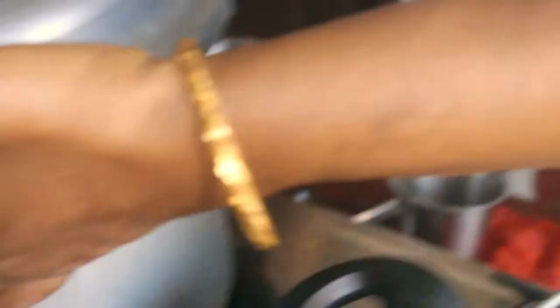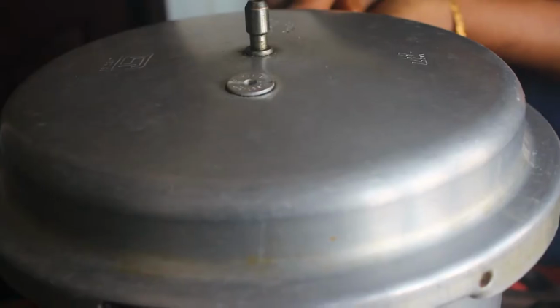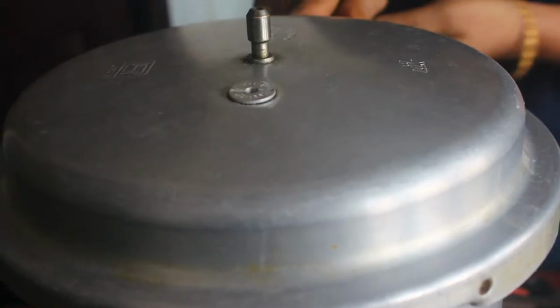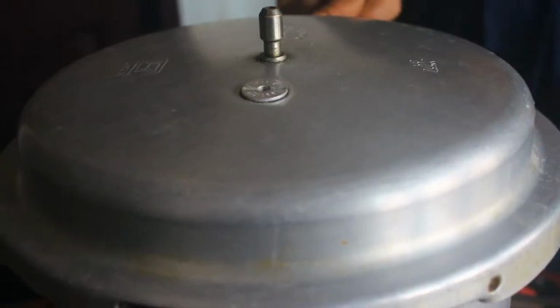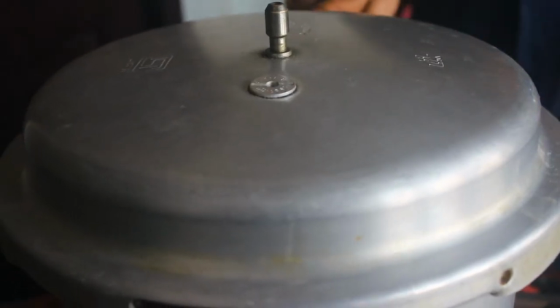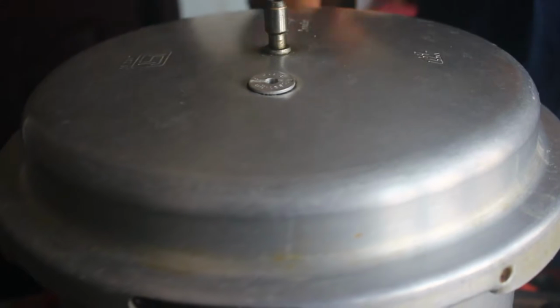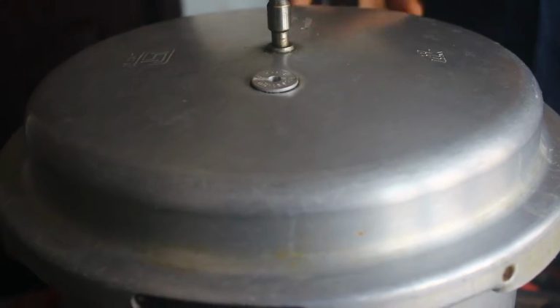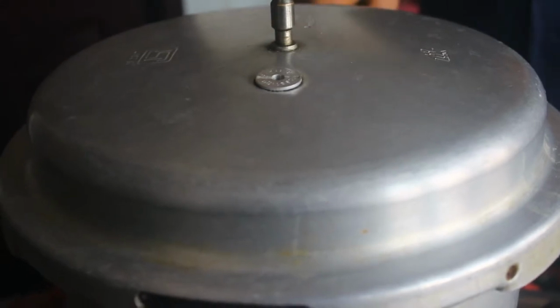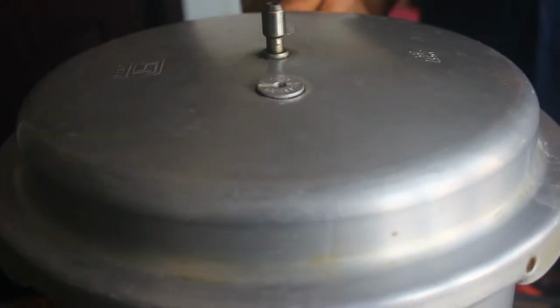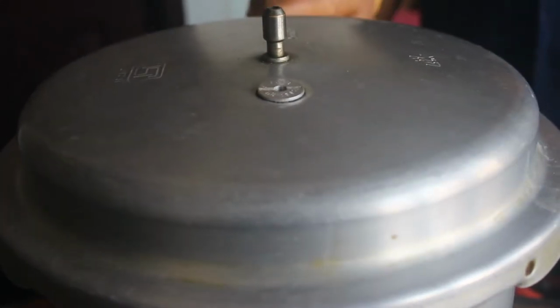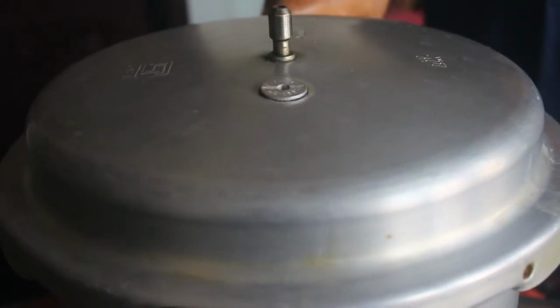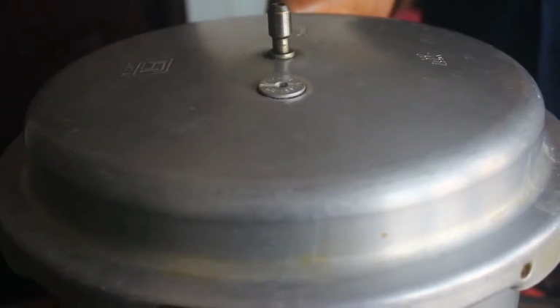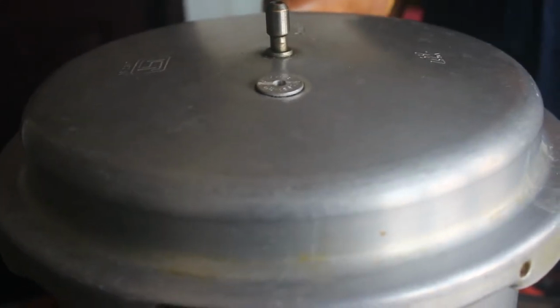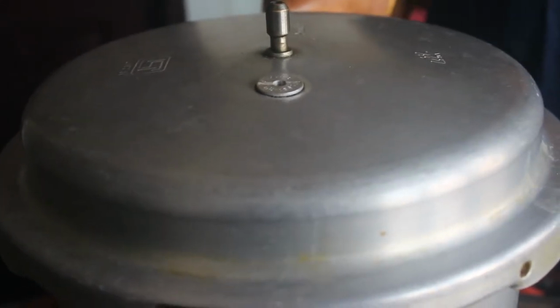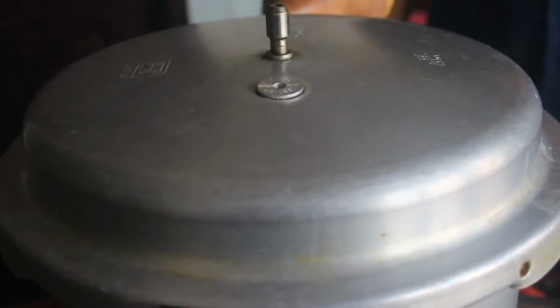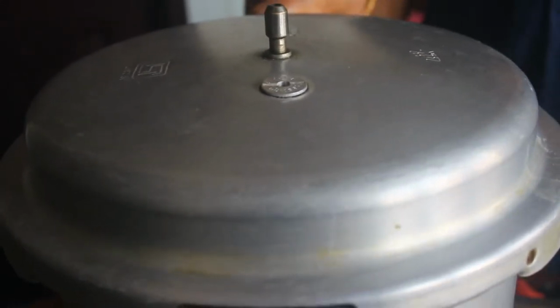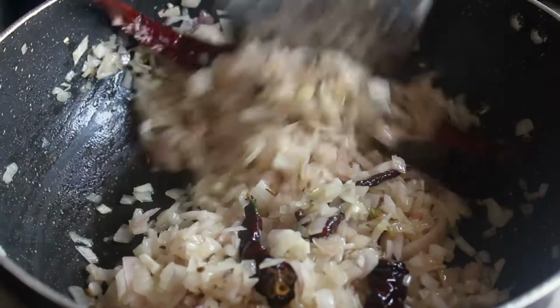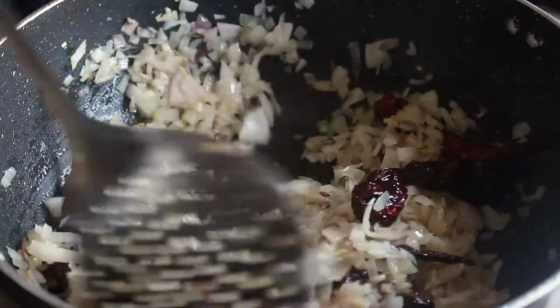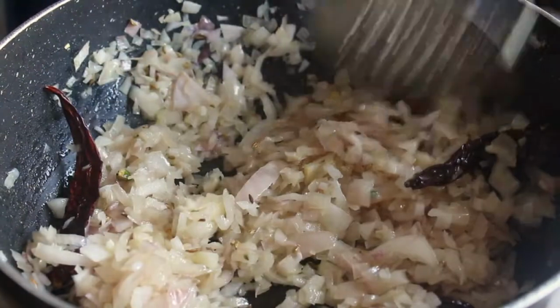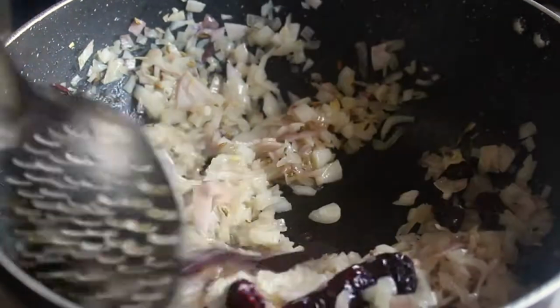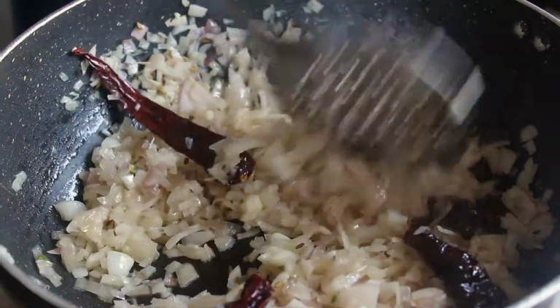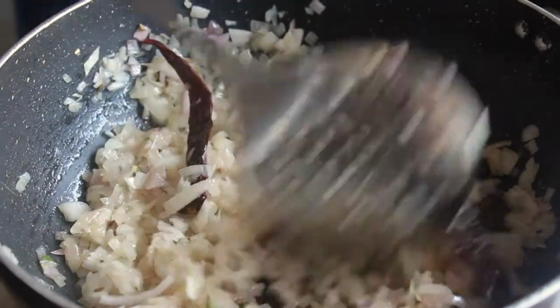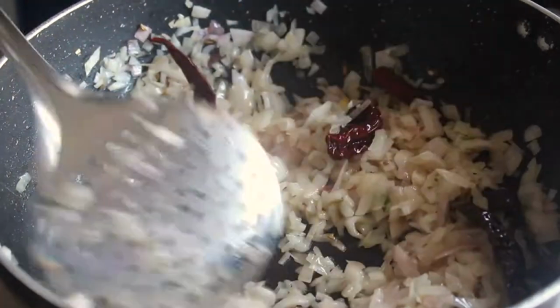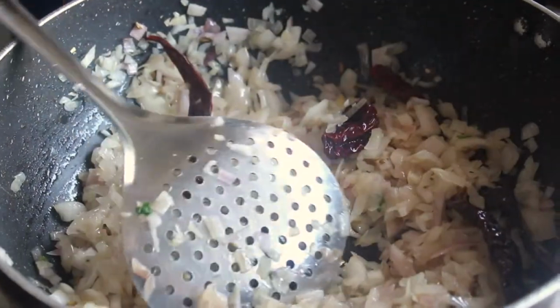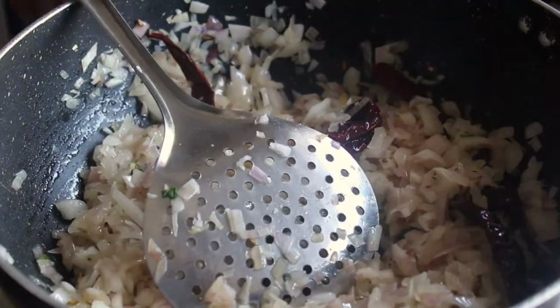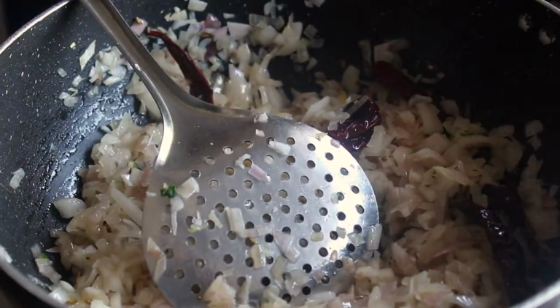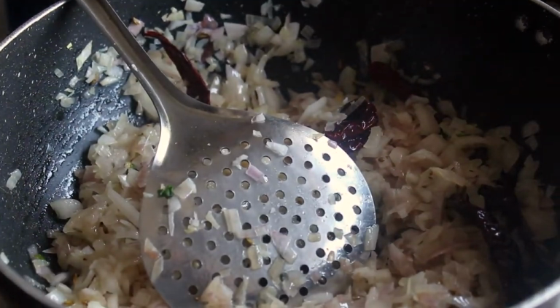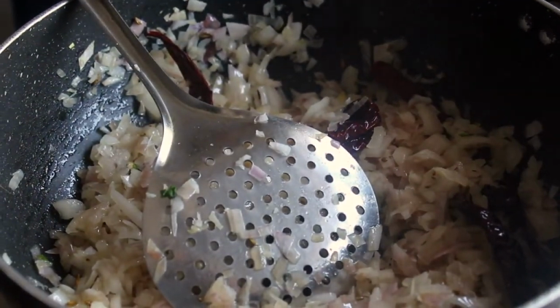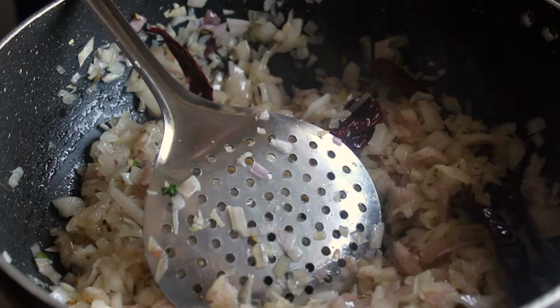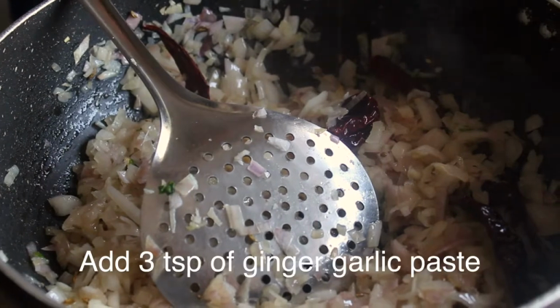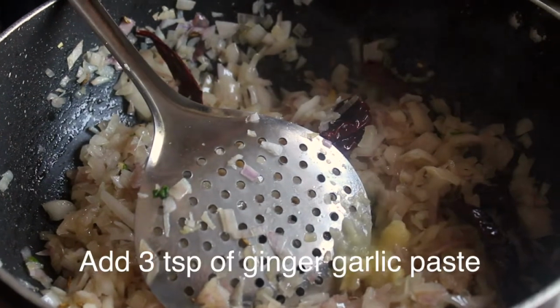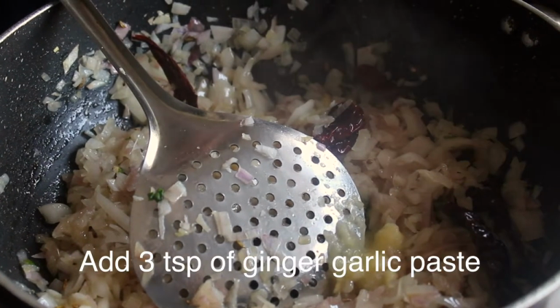When you put it in the pan, you will steam it. You will put it on full flame. After 5 minutes, you will put it in a paste — 3 spoons of paste.